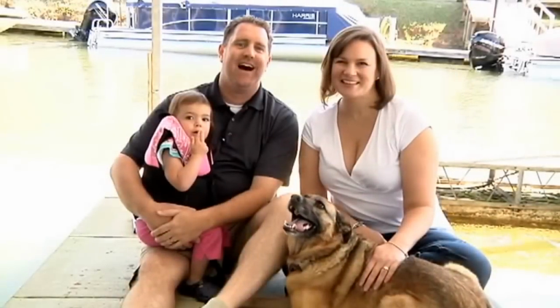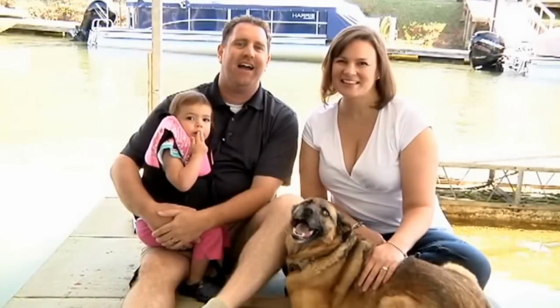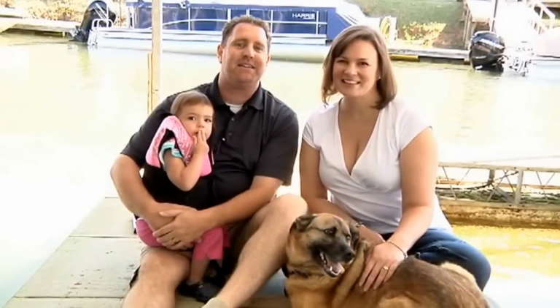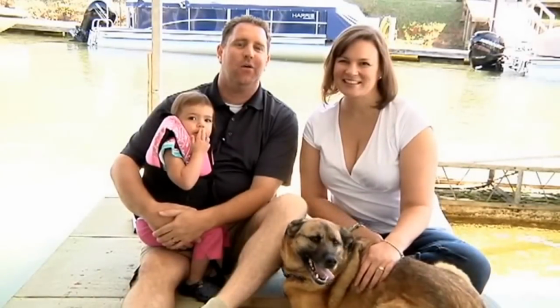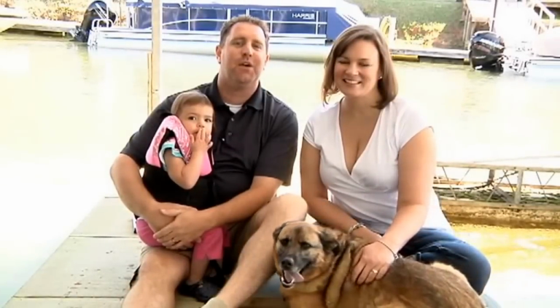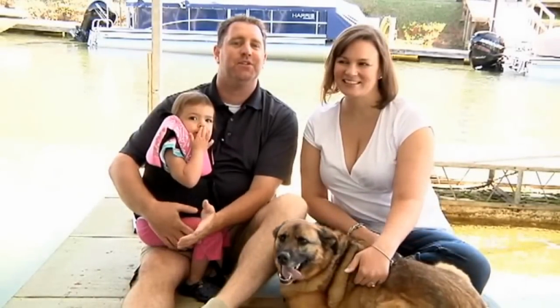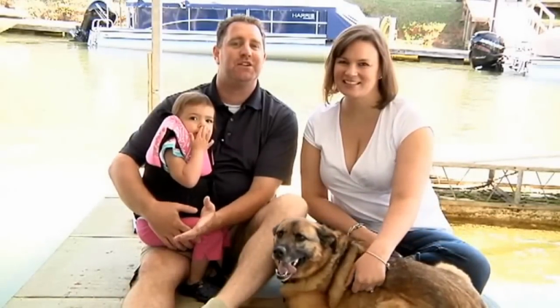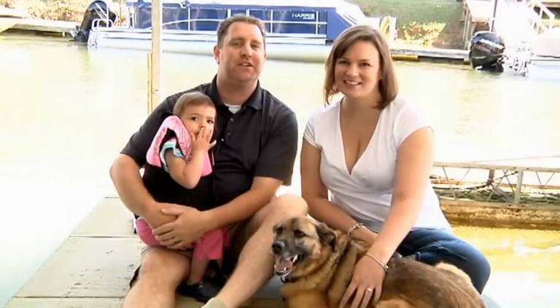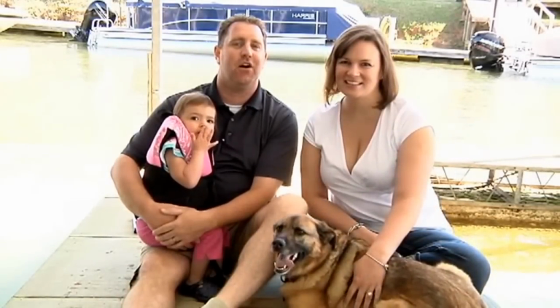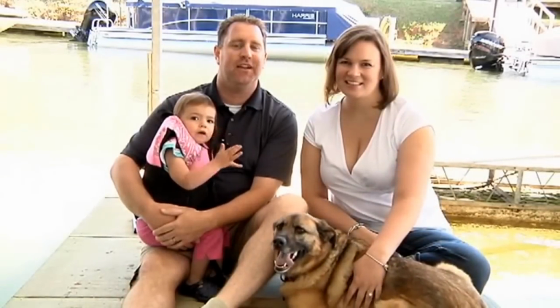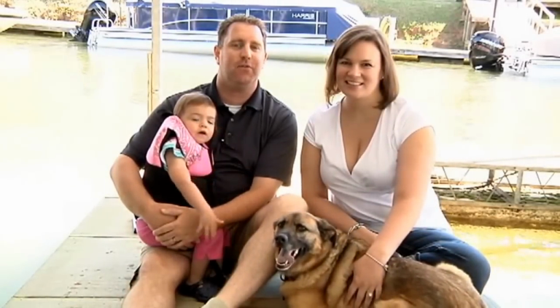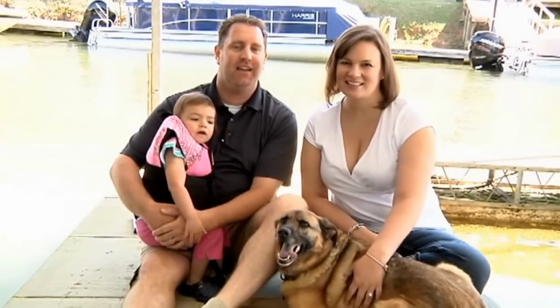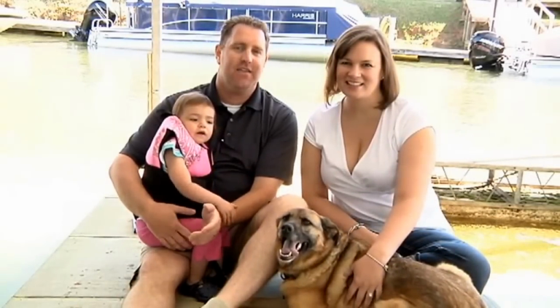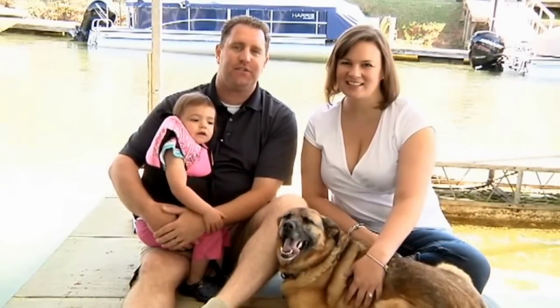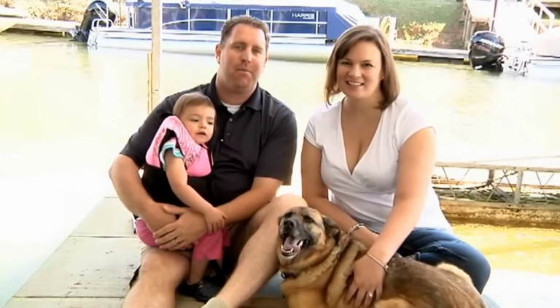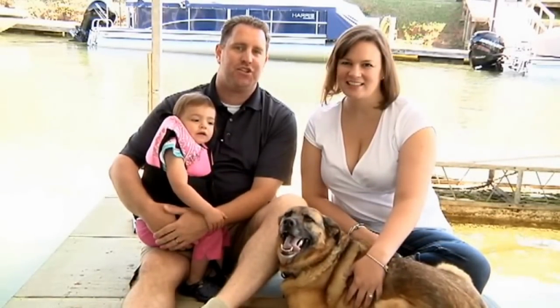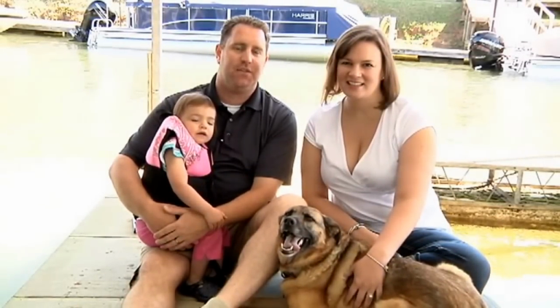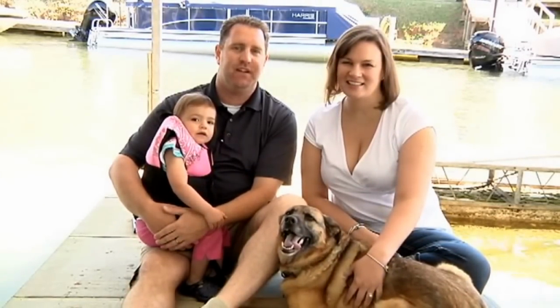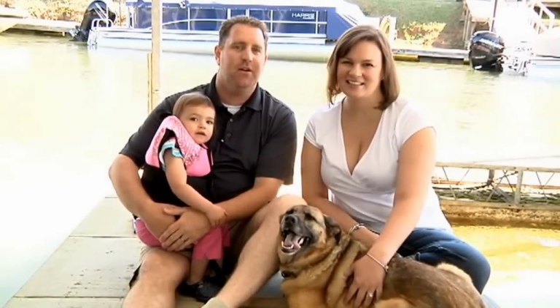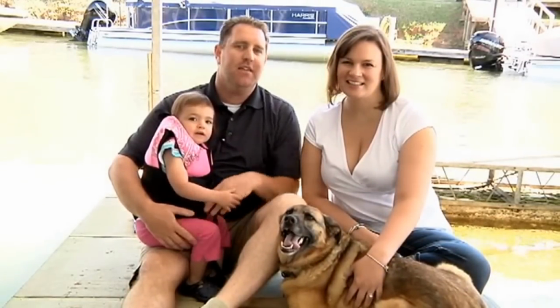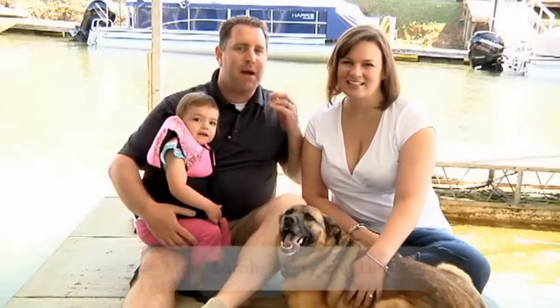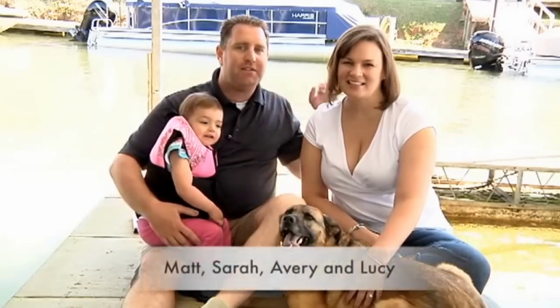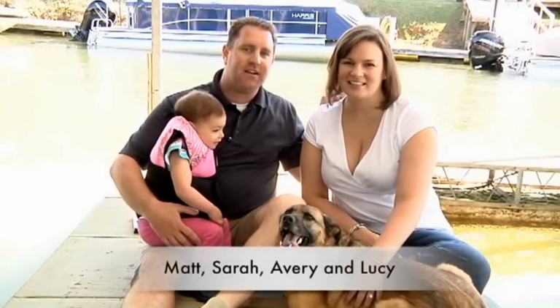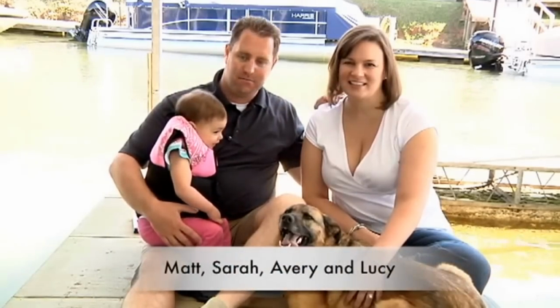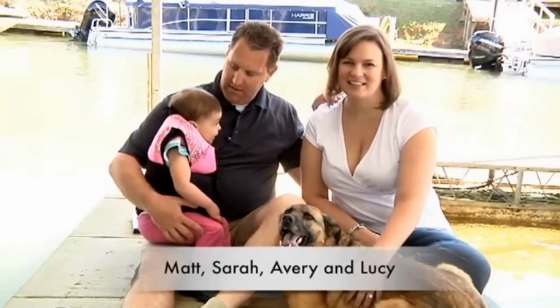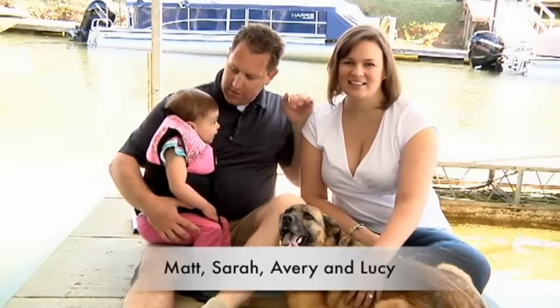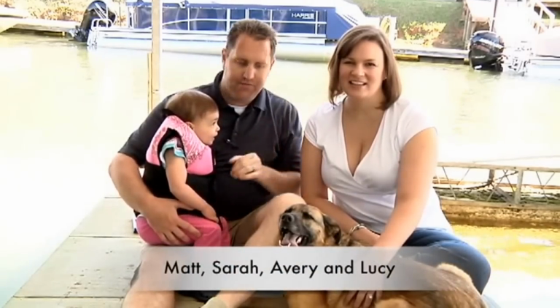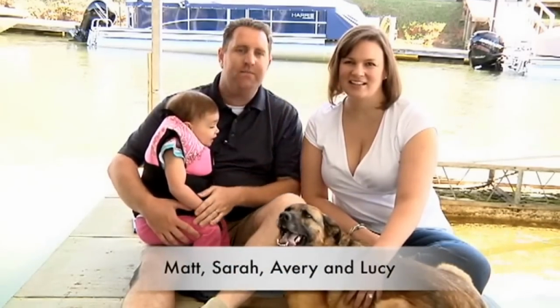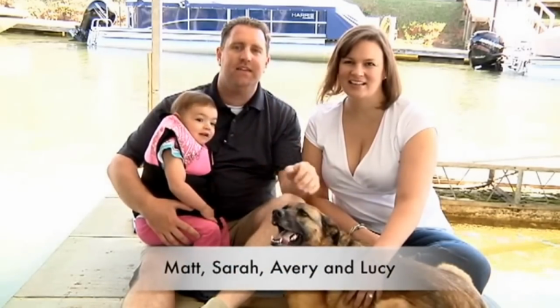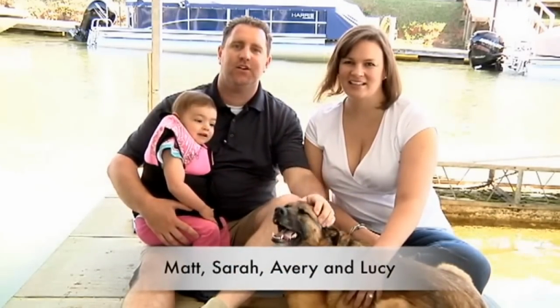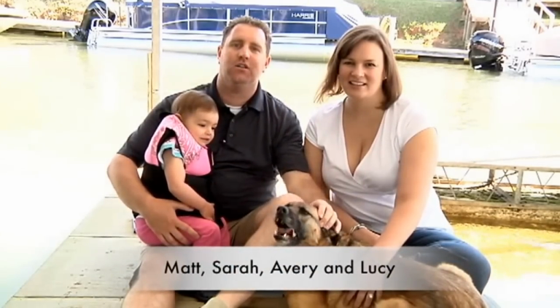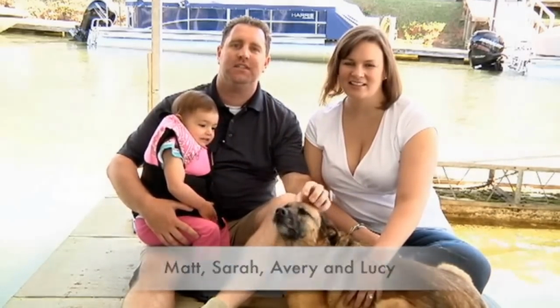Hi, I'm Matt Sellhorst, Pleasure Boat Specialist here at Hall Marine Lake Wiley. Thanks for stopping by to check out this video. This is my wife Sarah, my little girl Avery, and this is our dog Lucy.